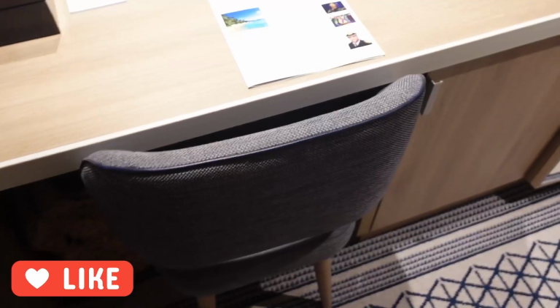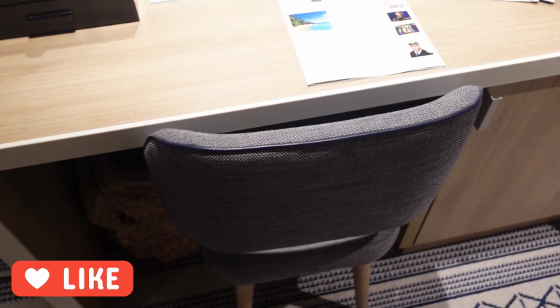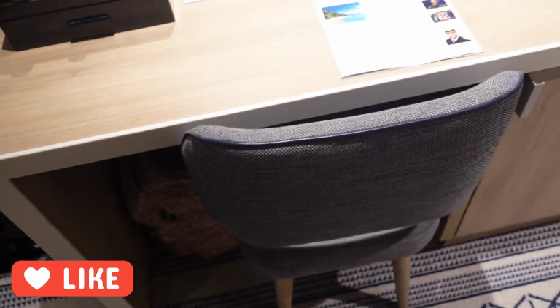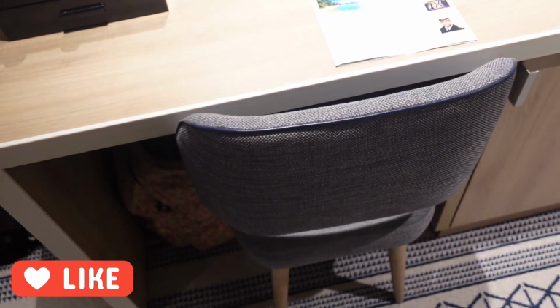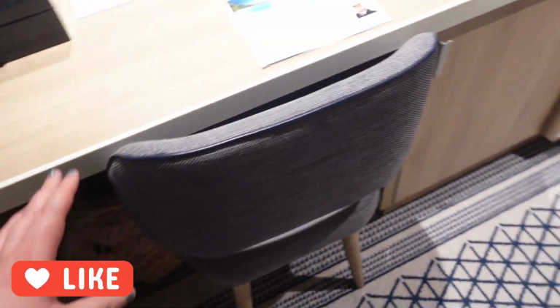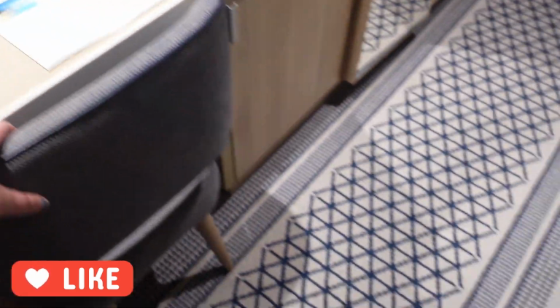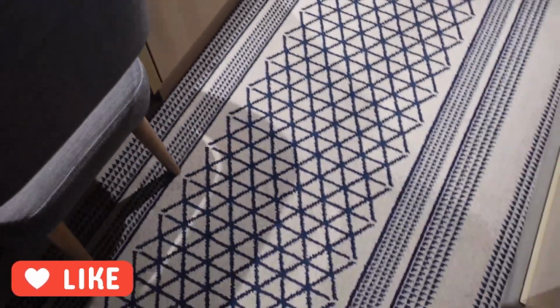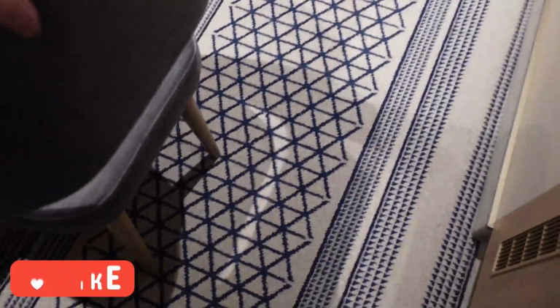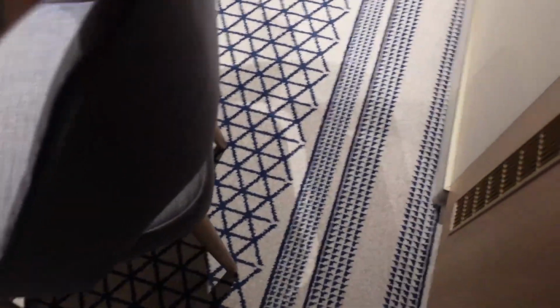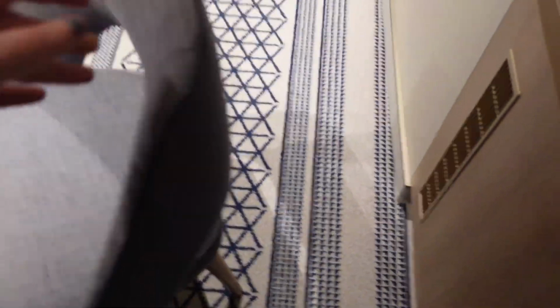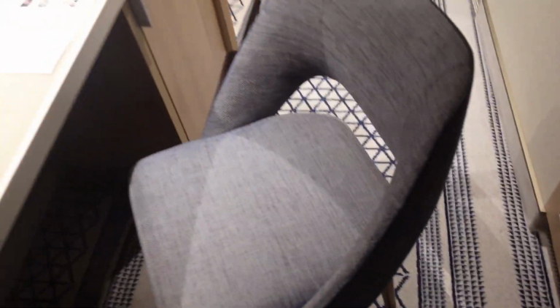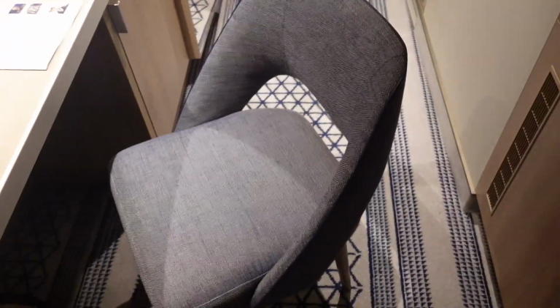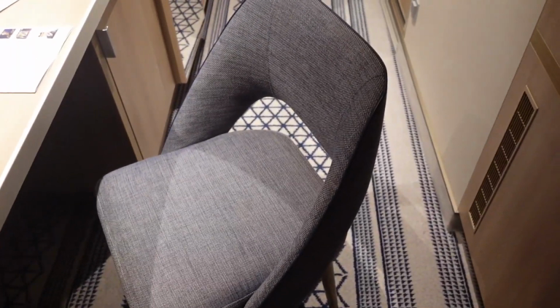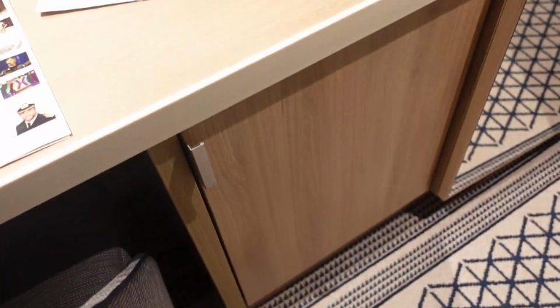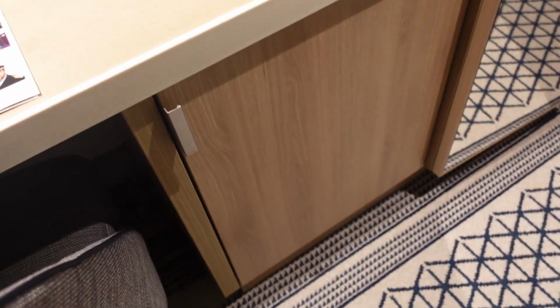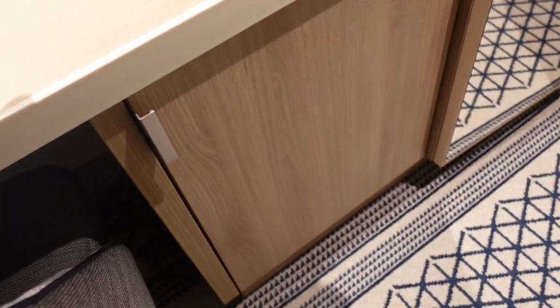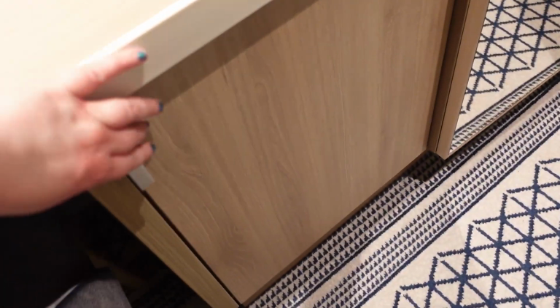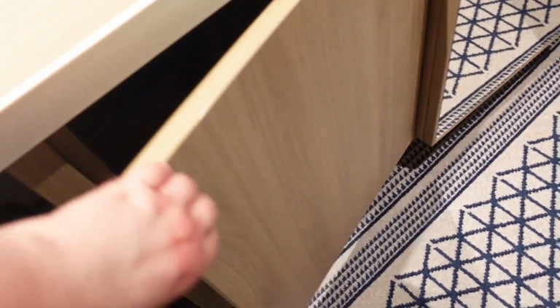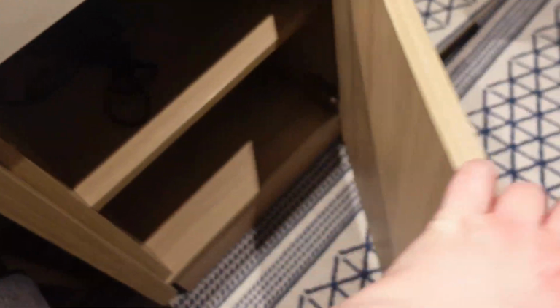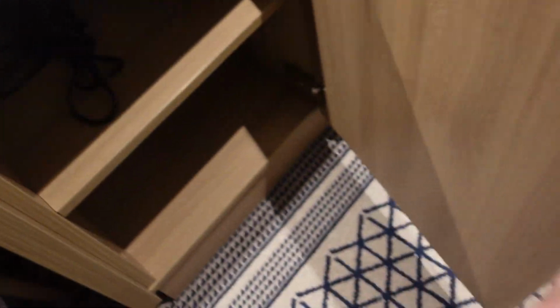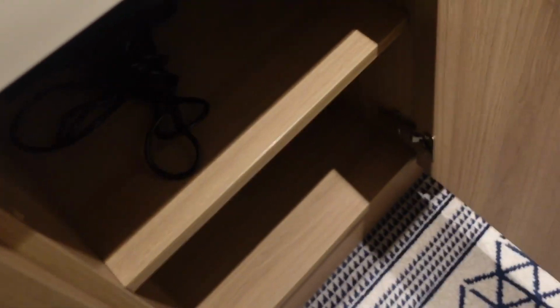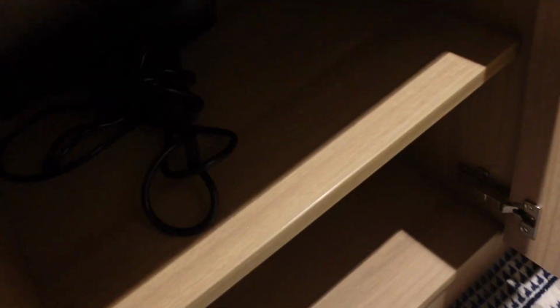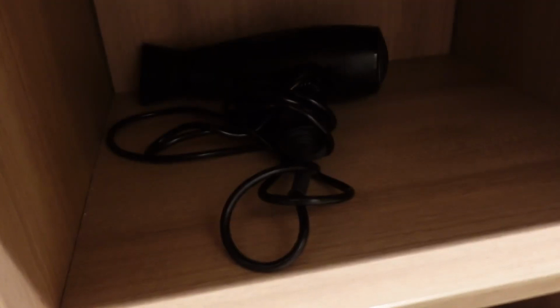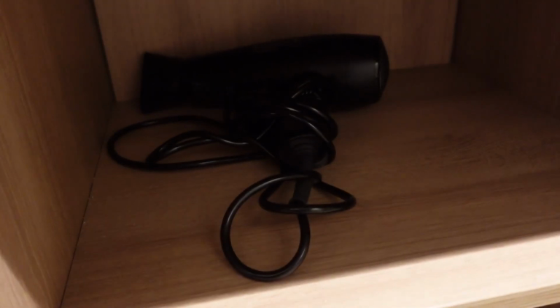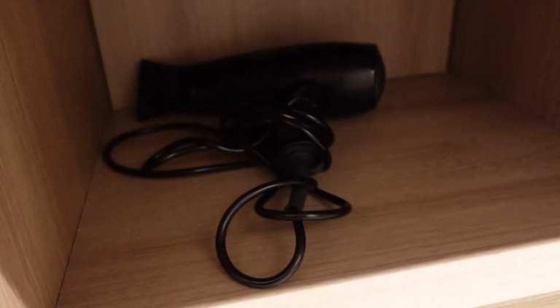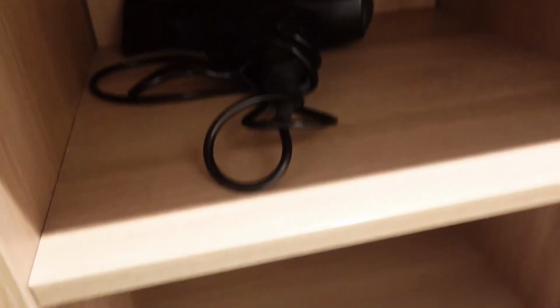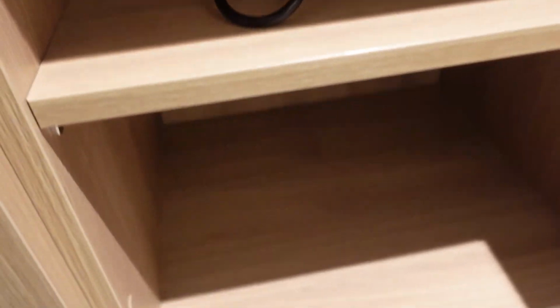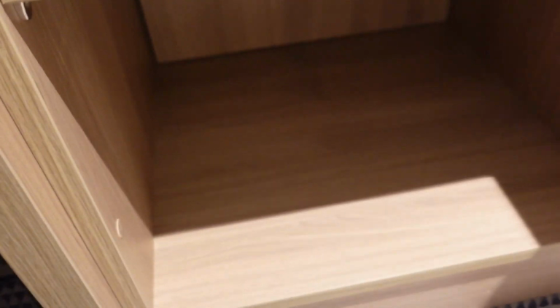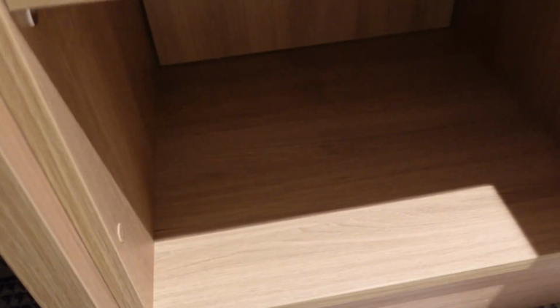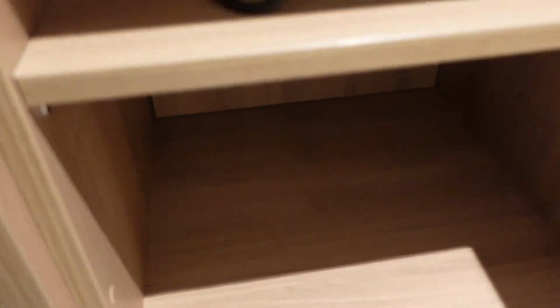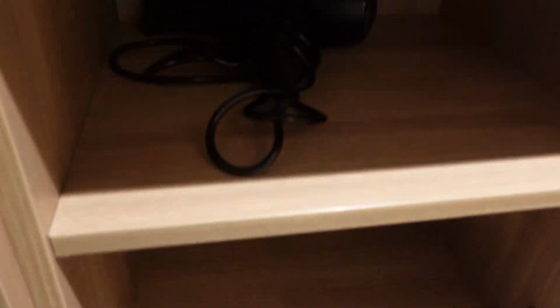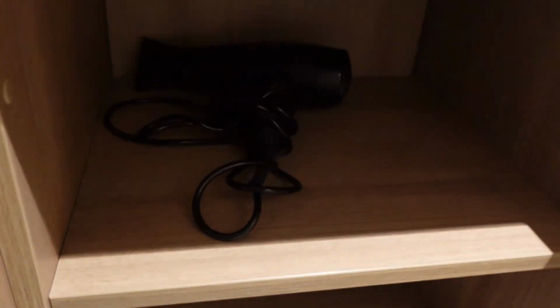There's also a nice chair just here. Just below this area as well is where you will find the hairdryer and also a little bit more storage space.